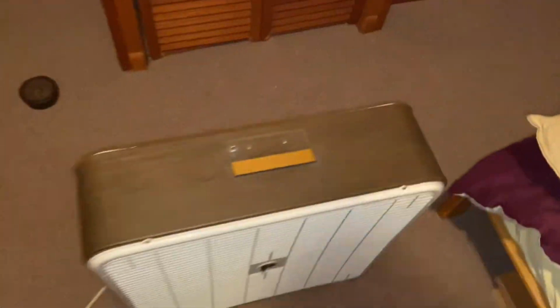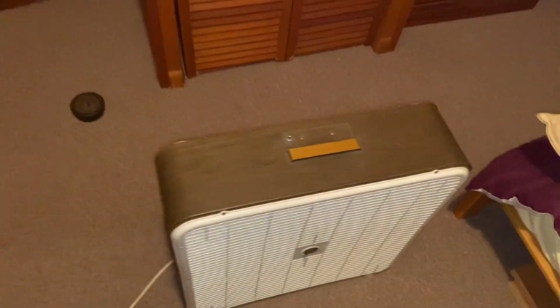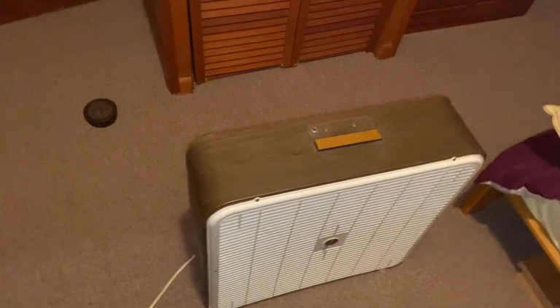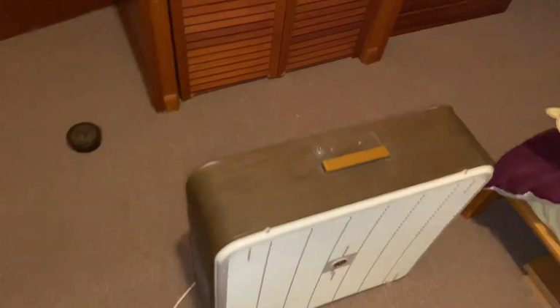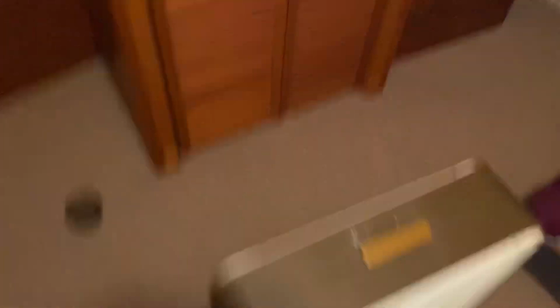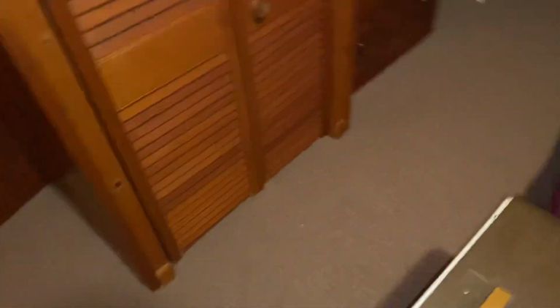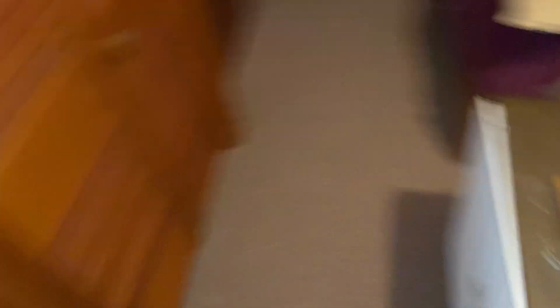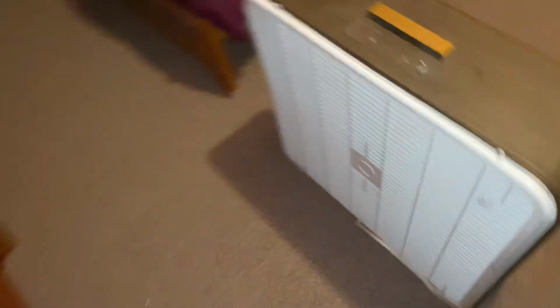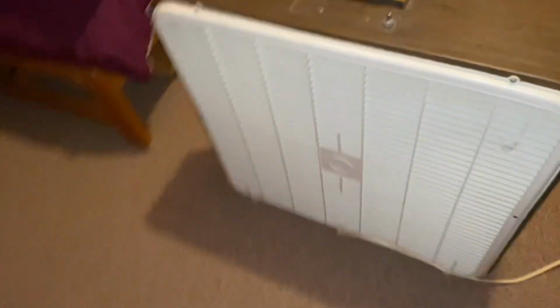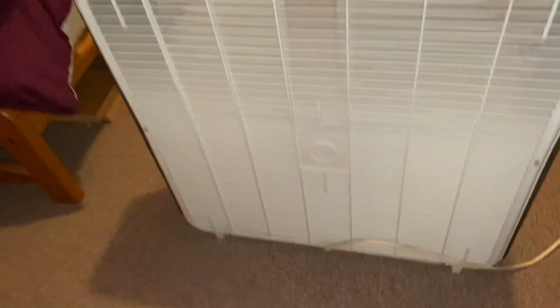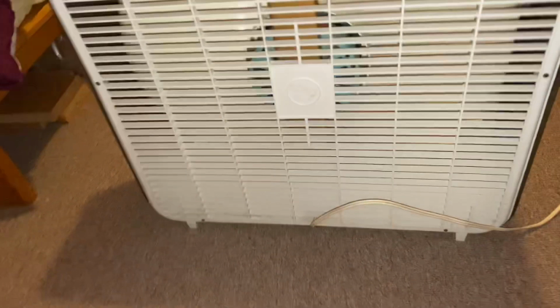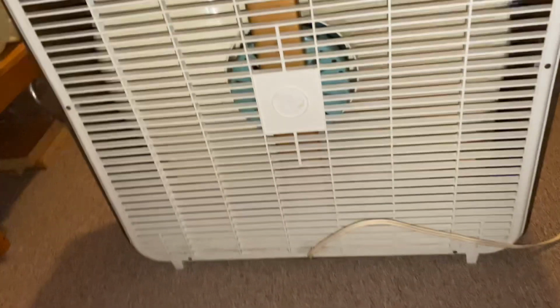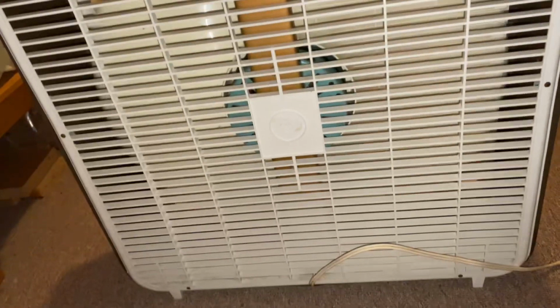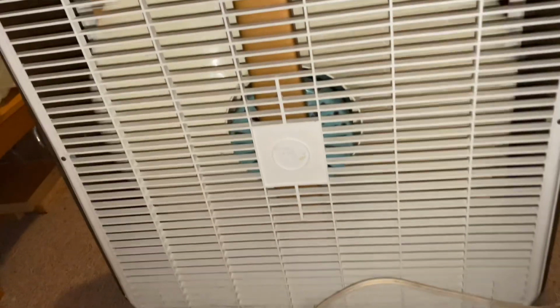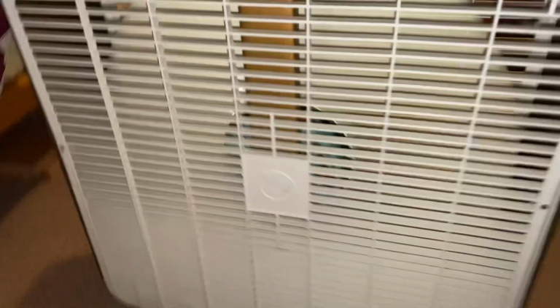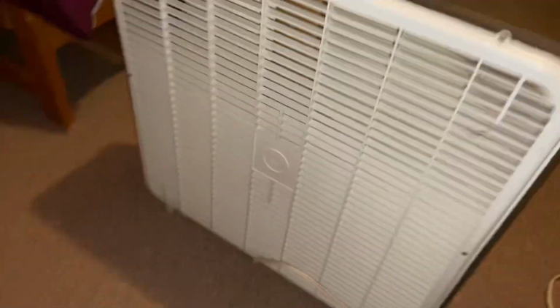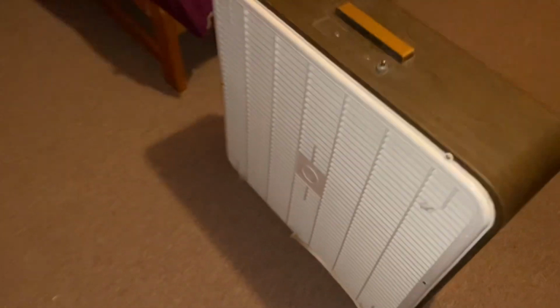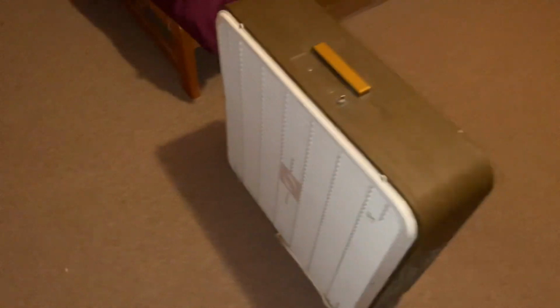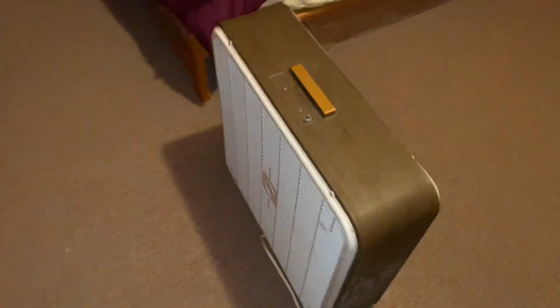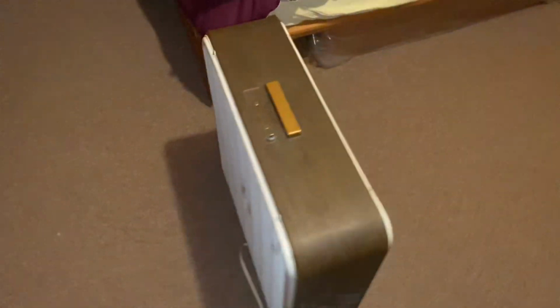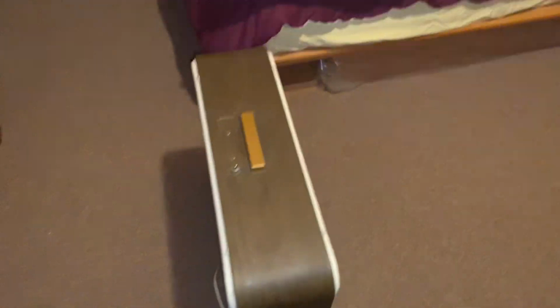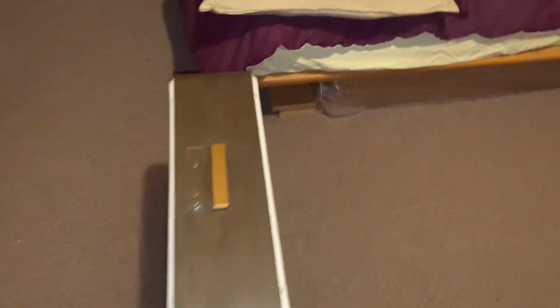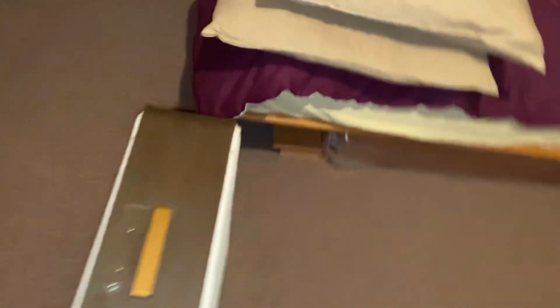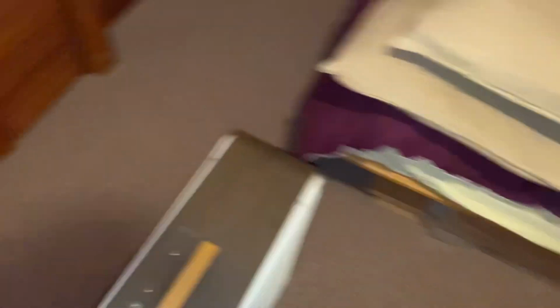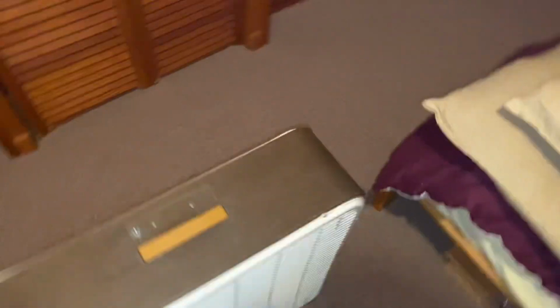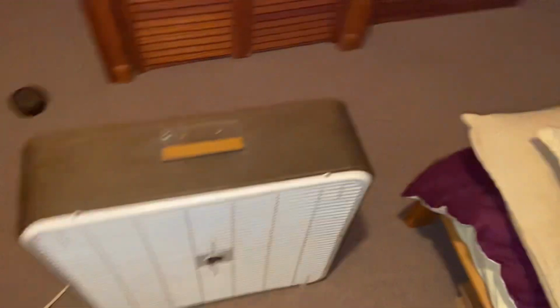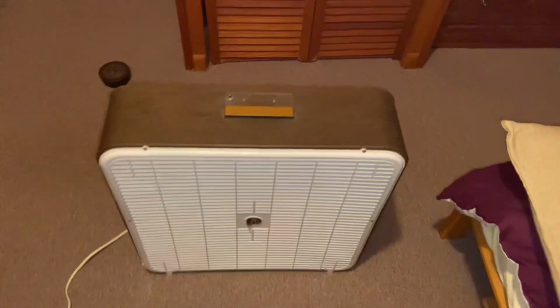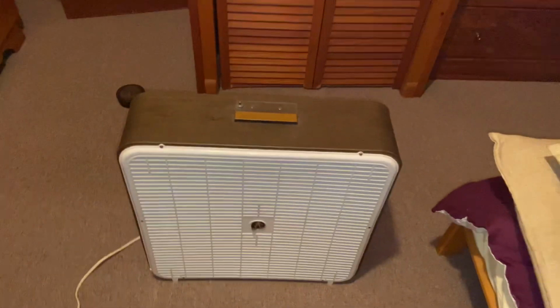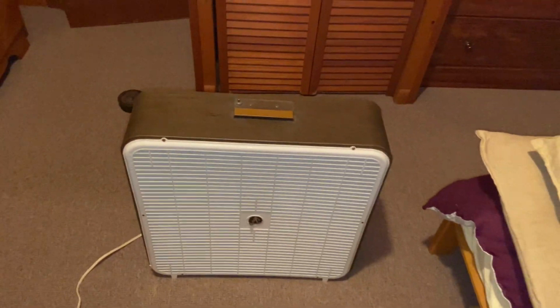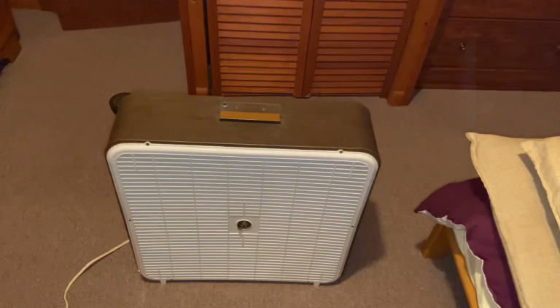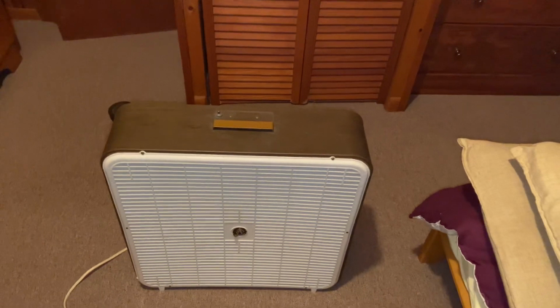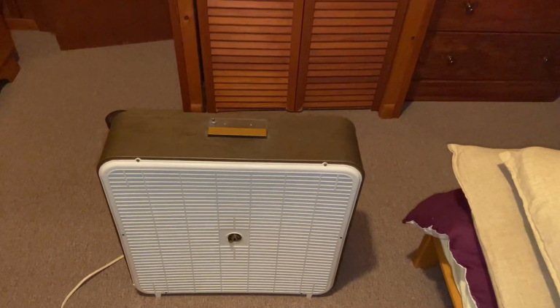It moves a really good breeze. It shakes a little bit and kind of sounds like a newer Lasco.